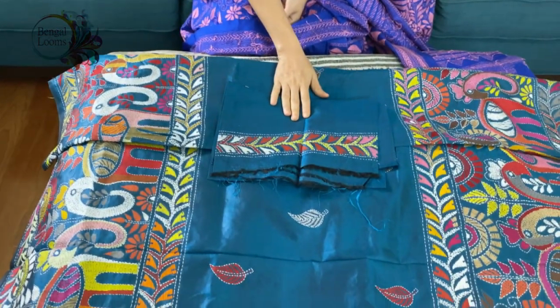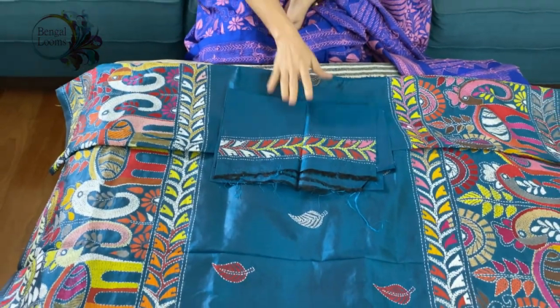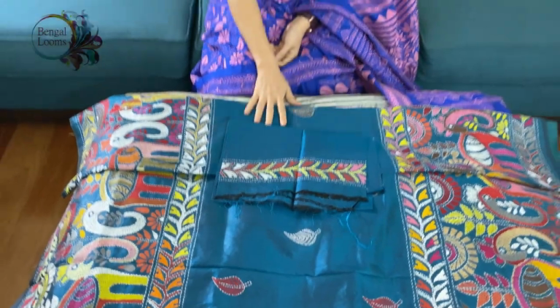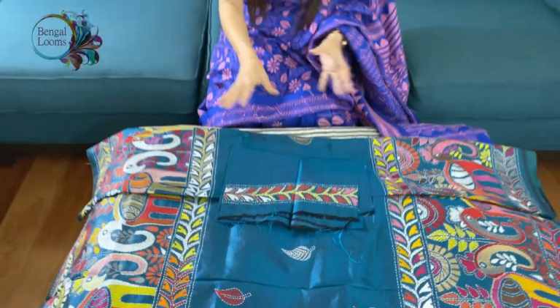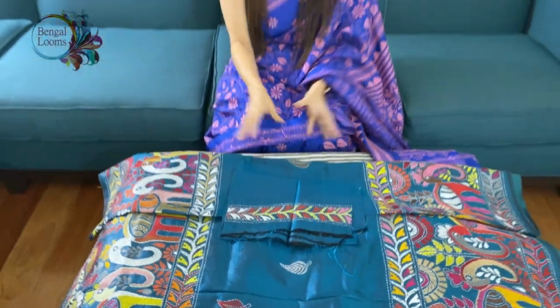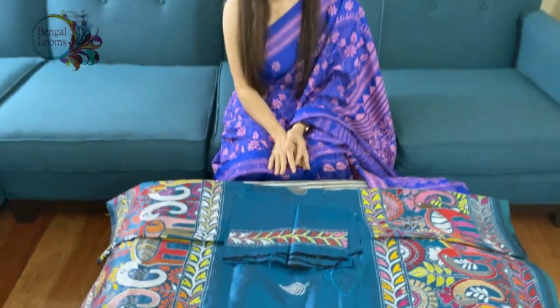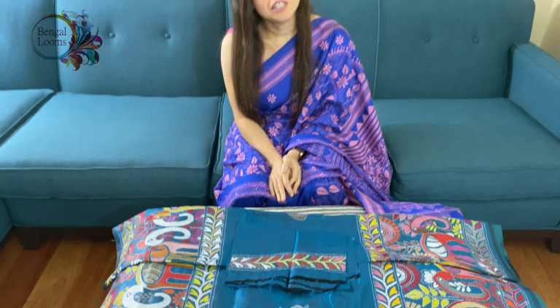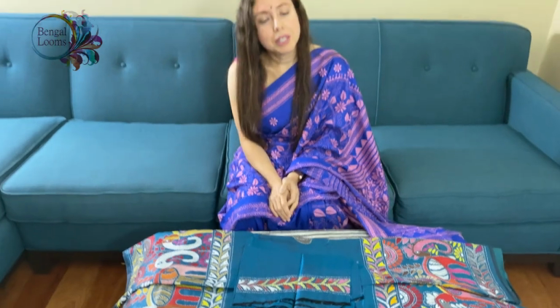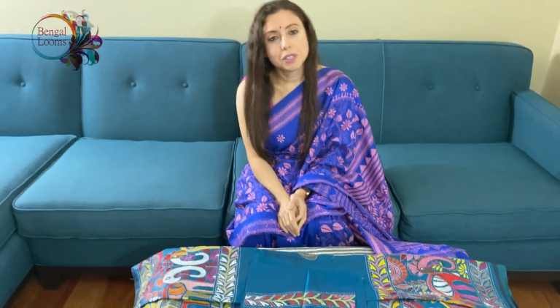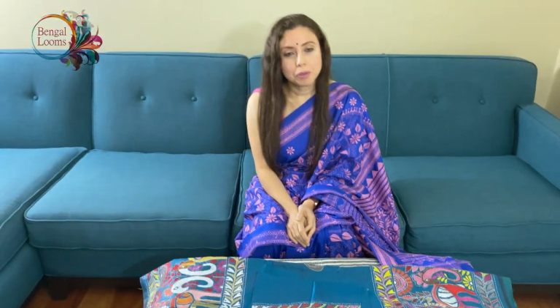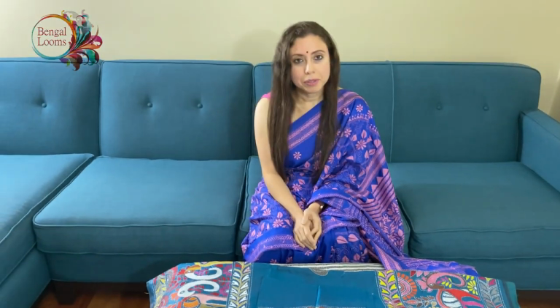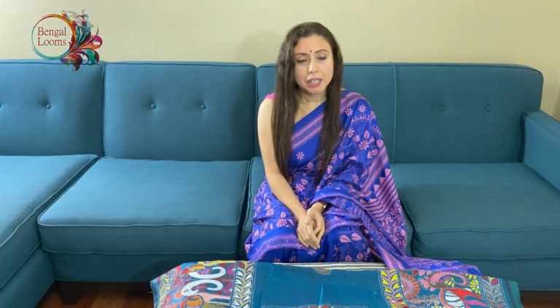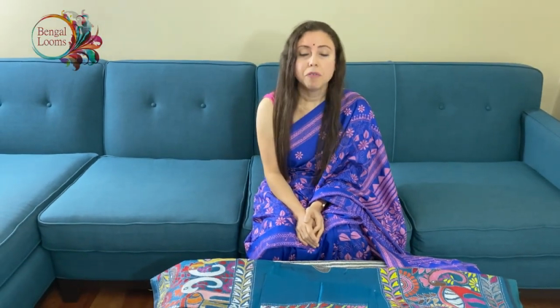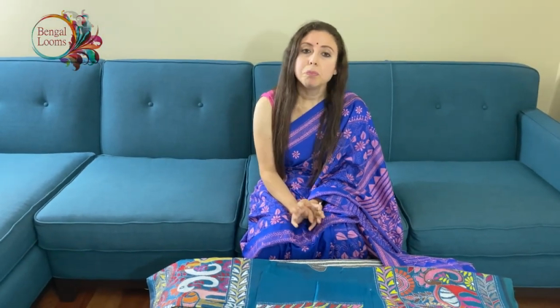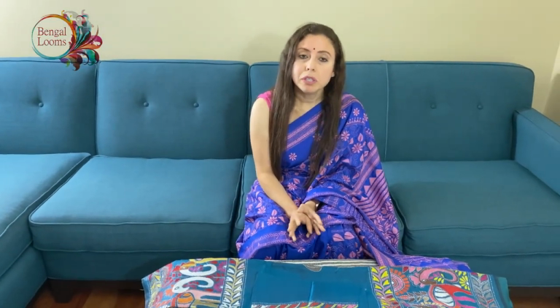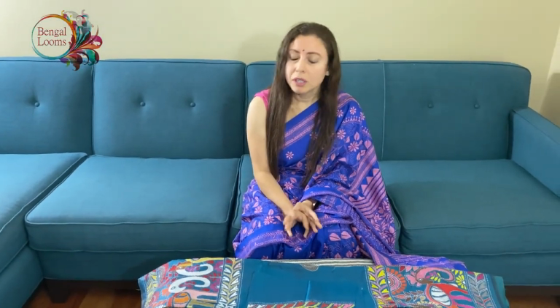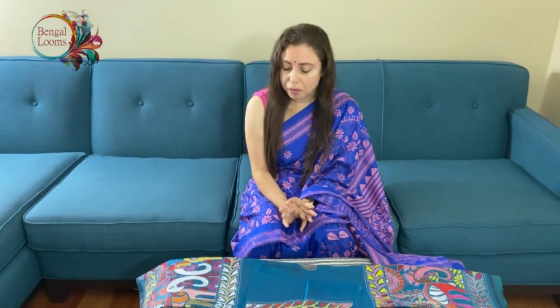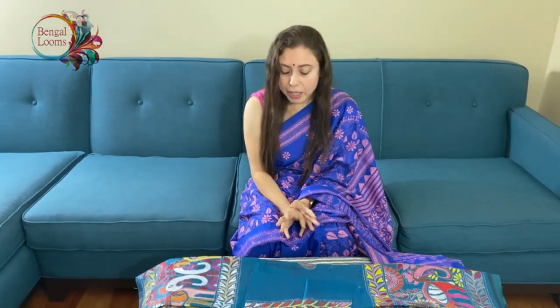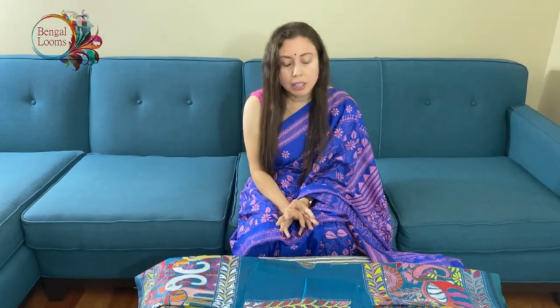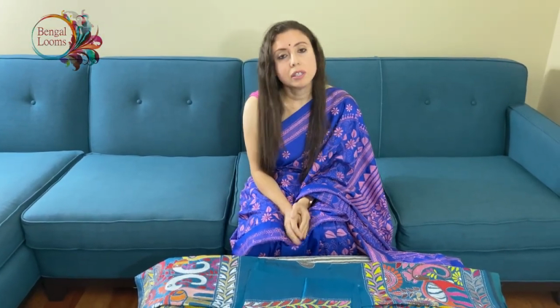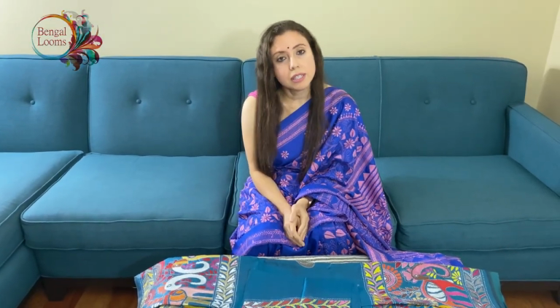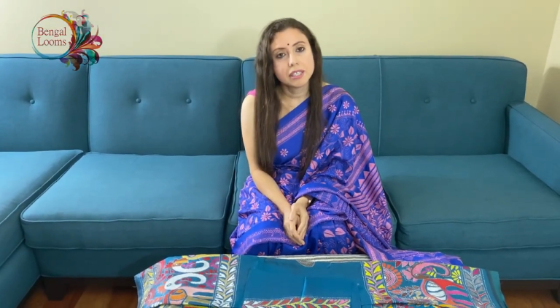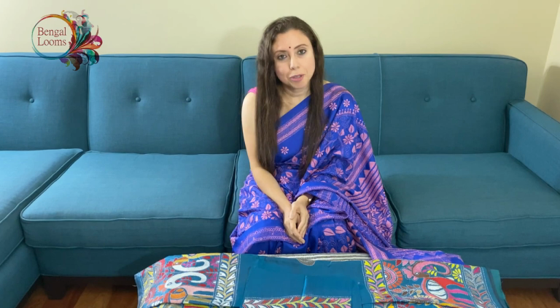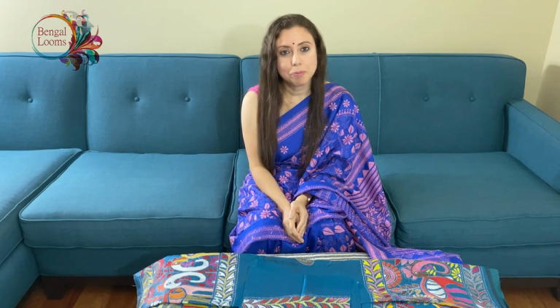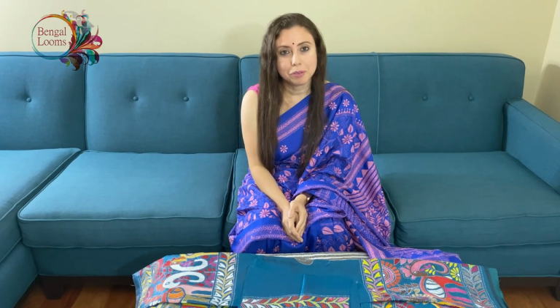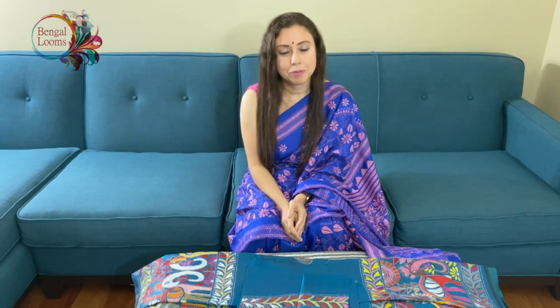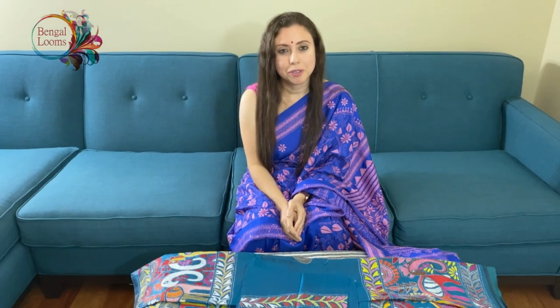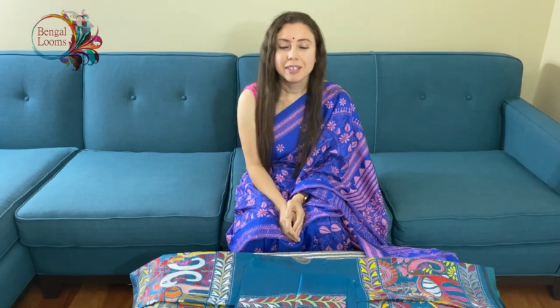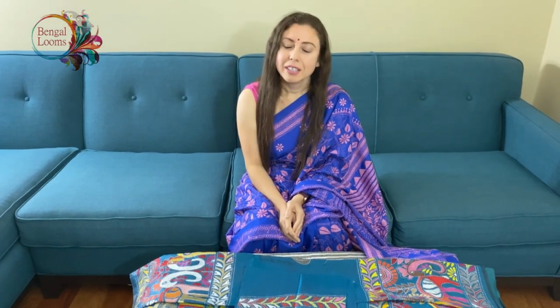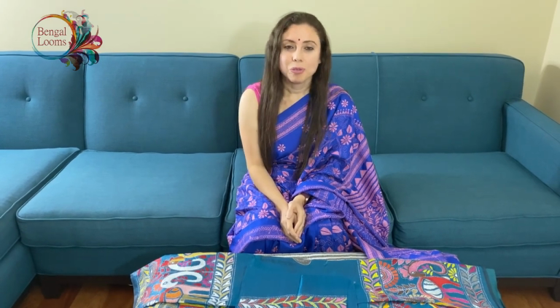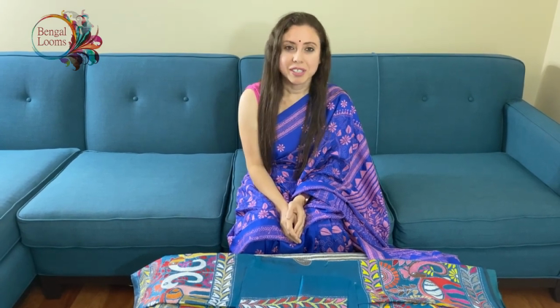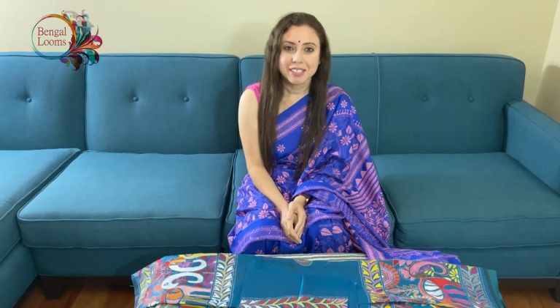So friends, to purchase these saris please visit our website. We will put the price and all the details in the description part of this video. Thank you for watching.